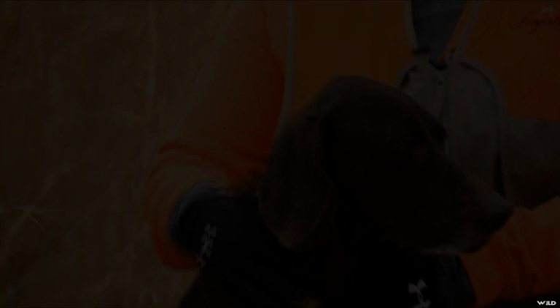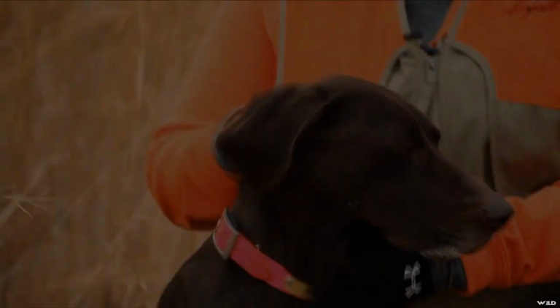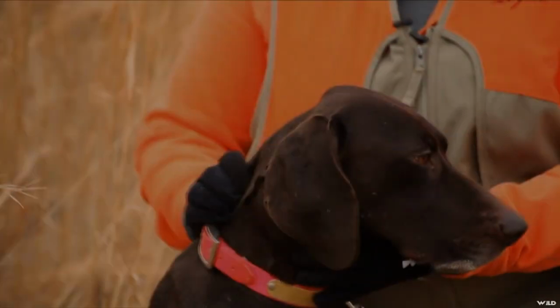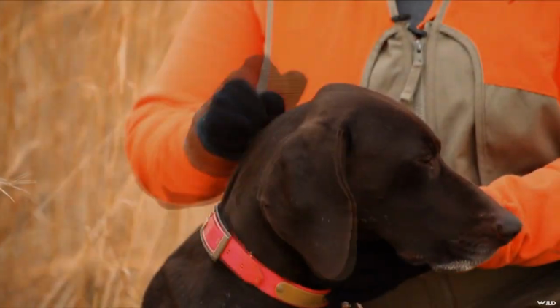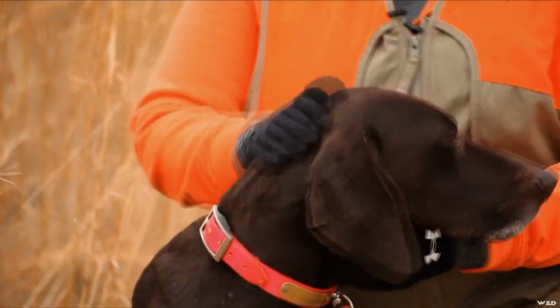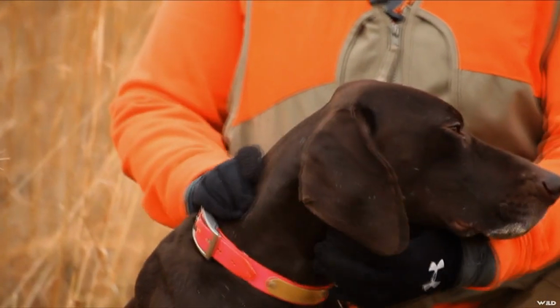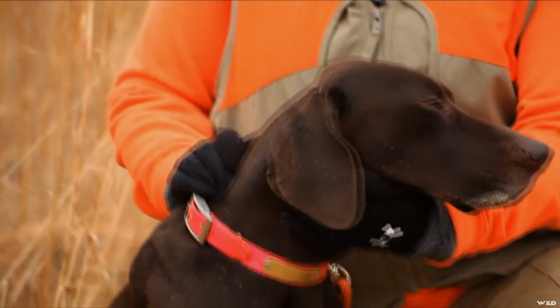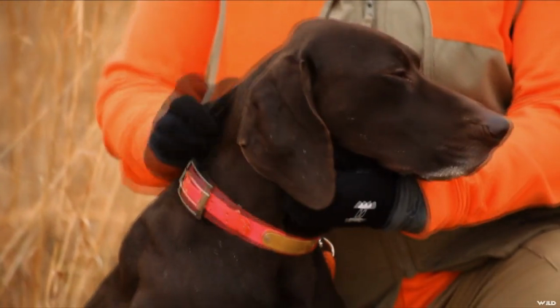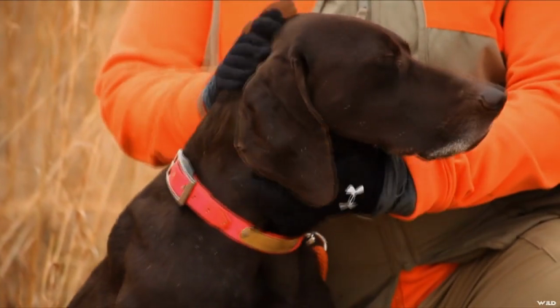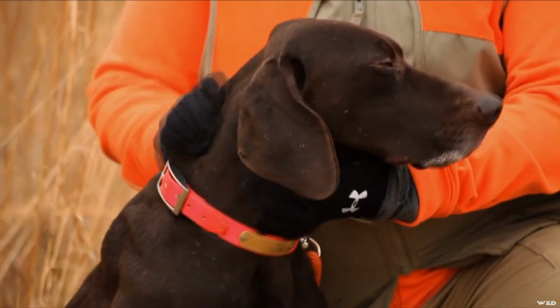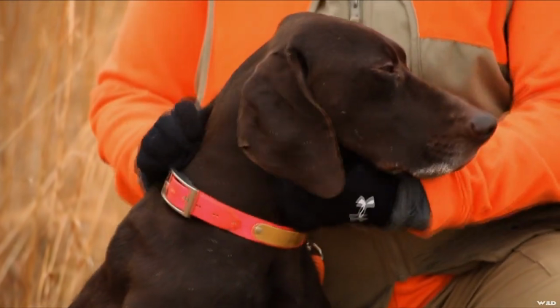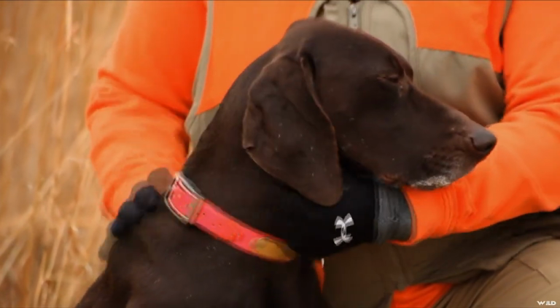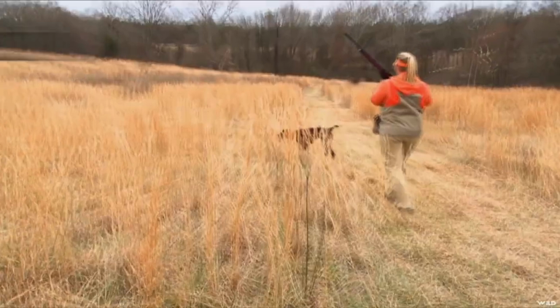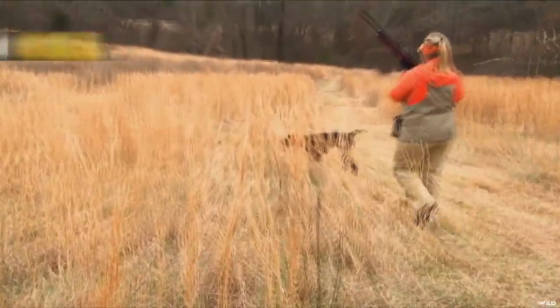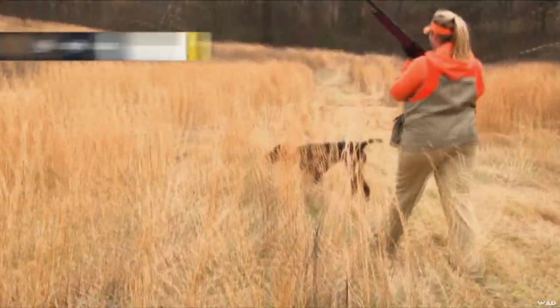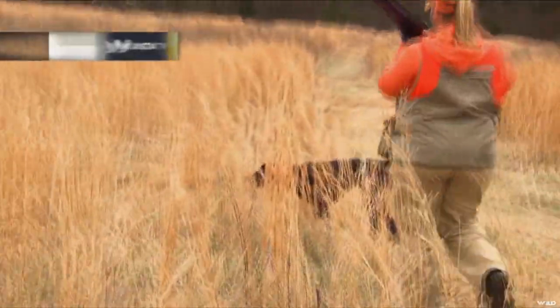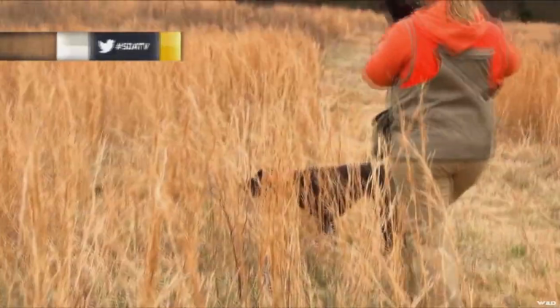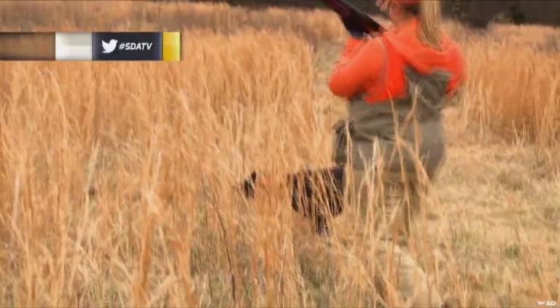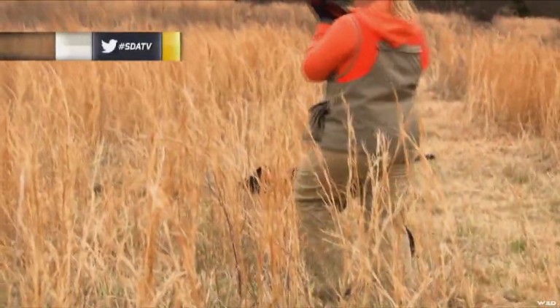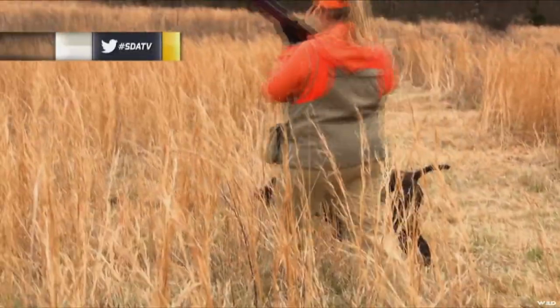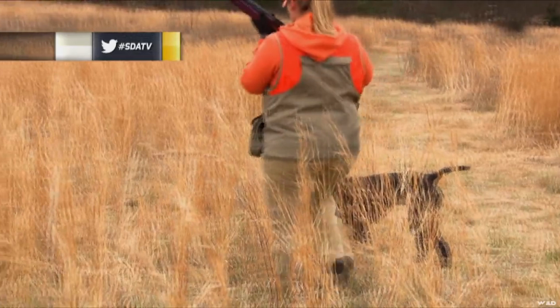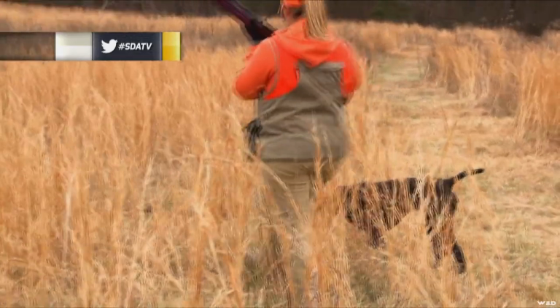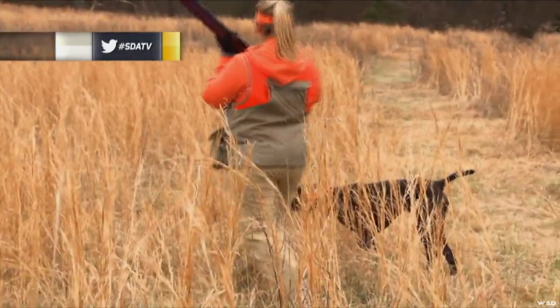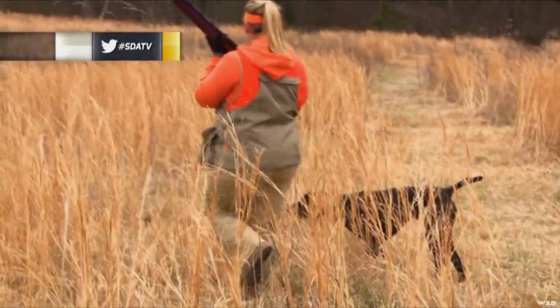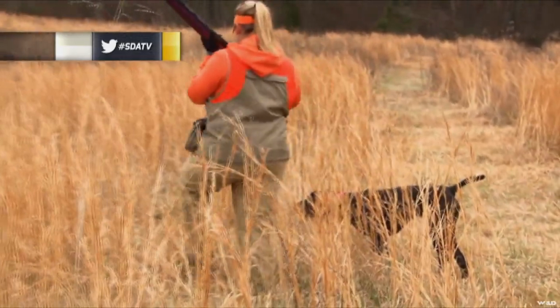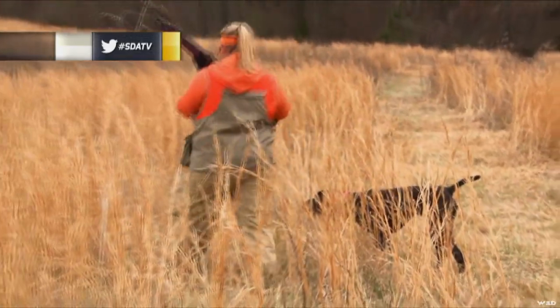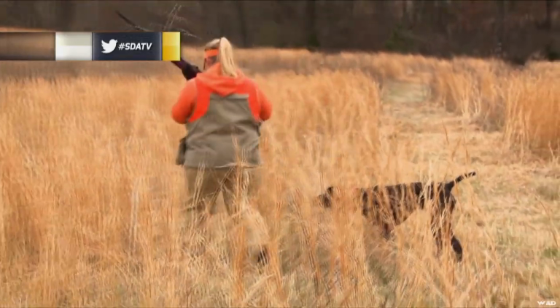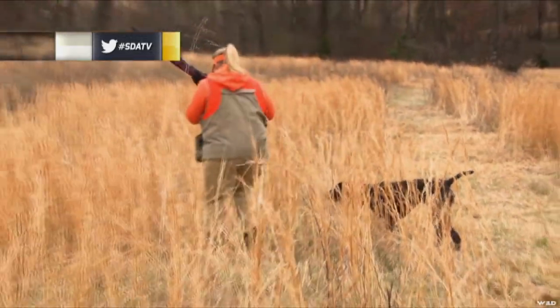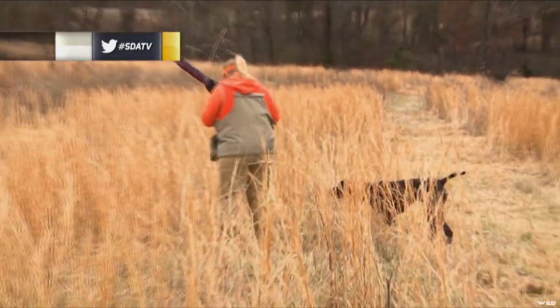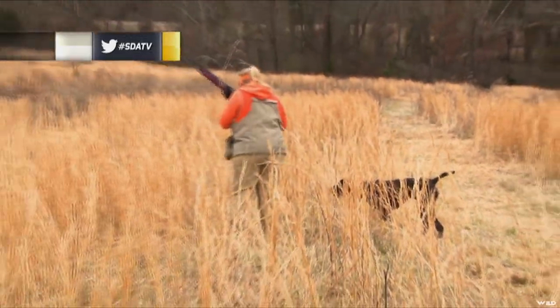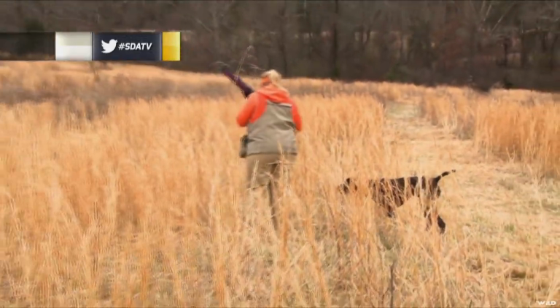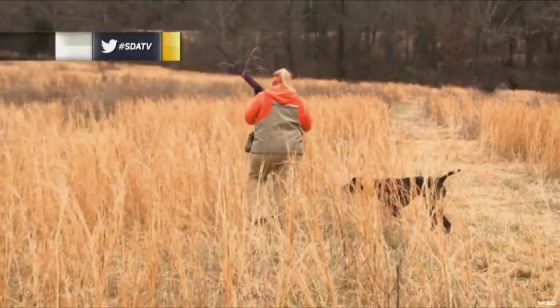She's a solid liver German short hair pointer and we've actually been running her in the tournament since she's been about six months old.